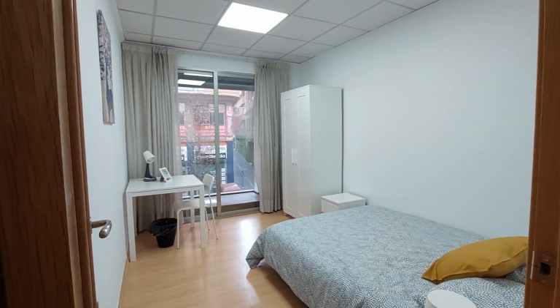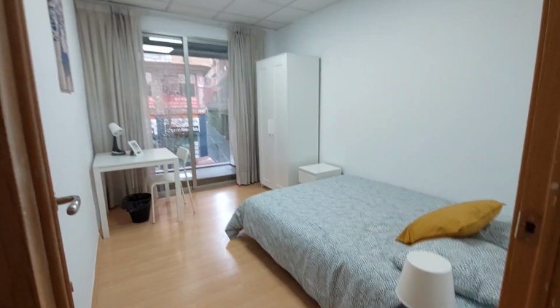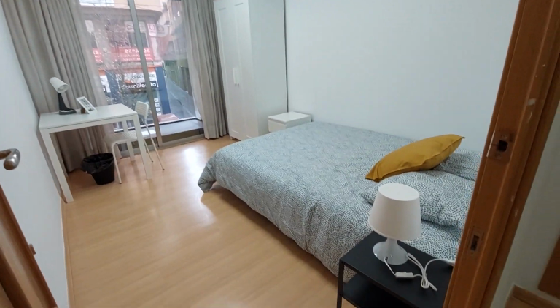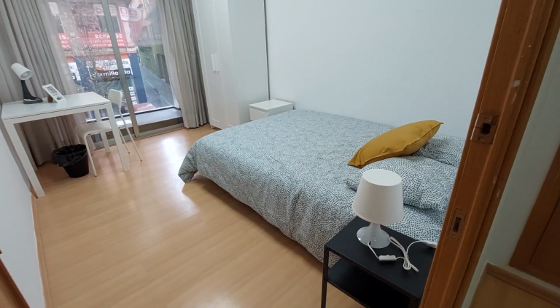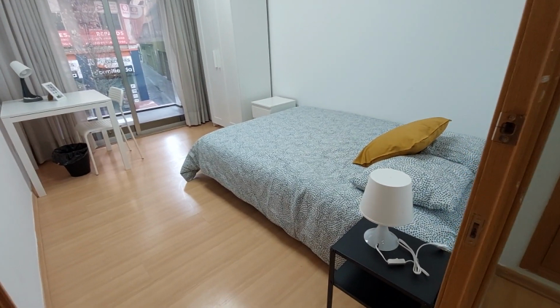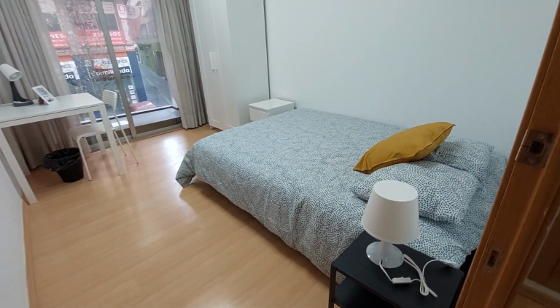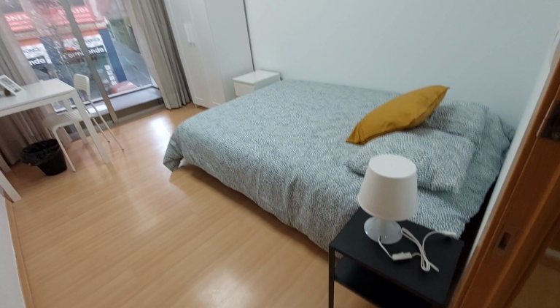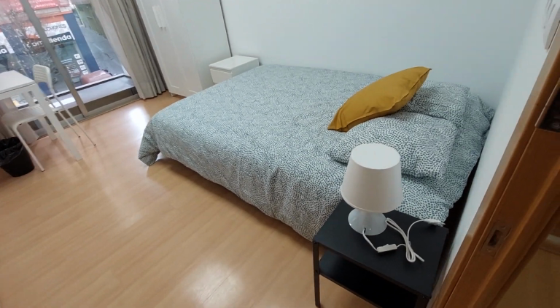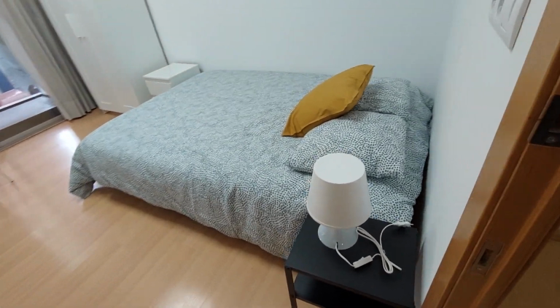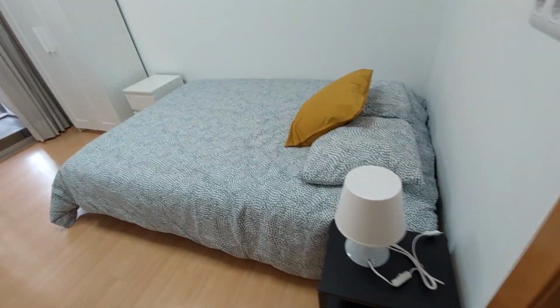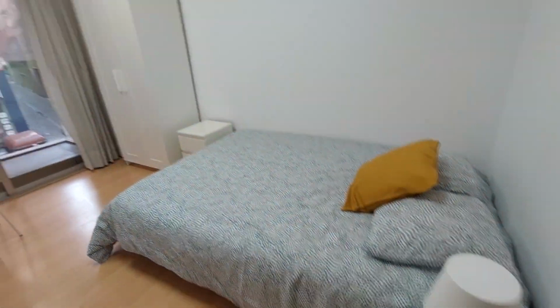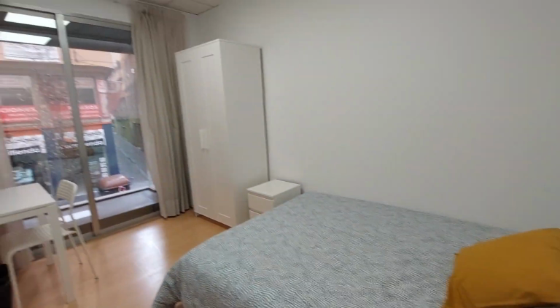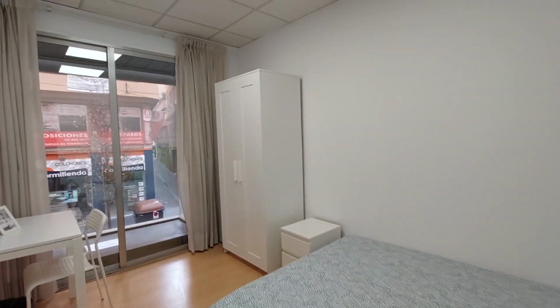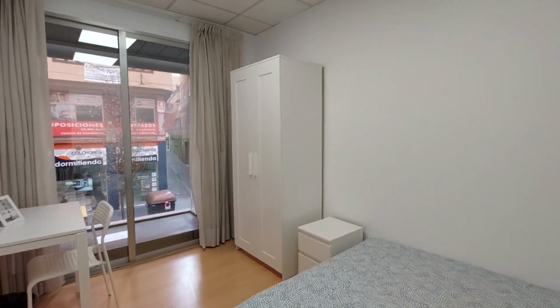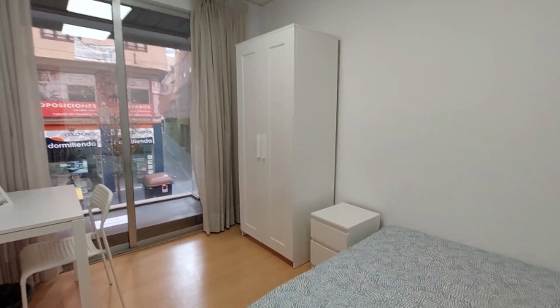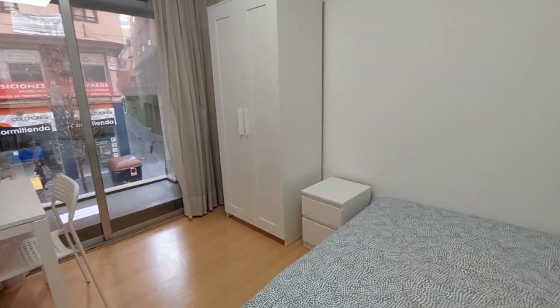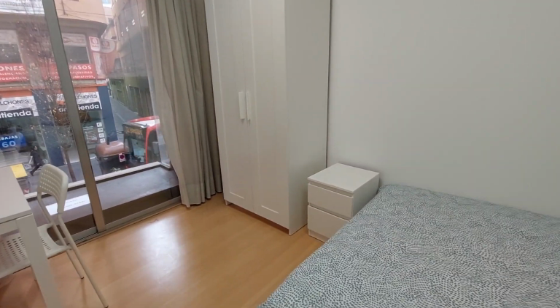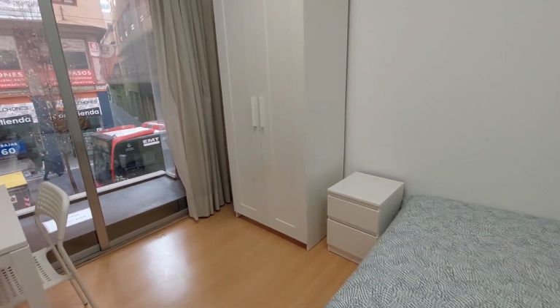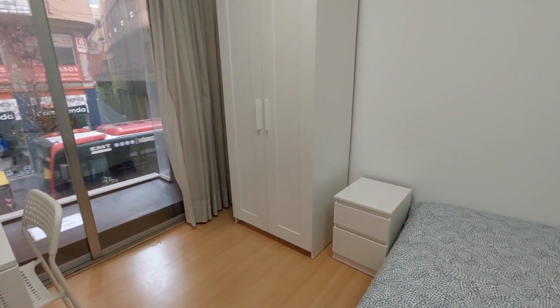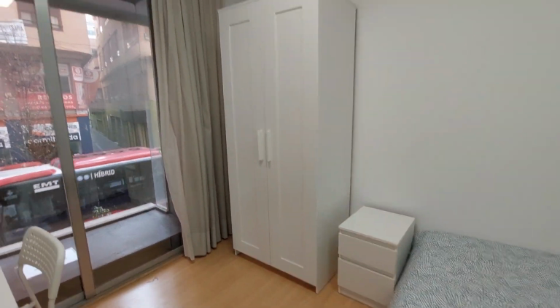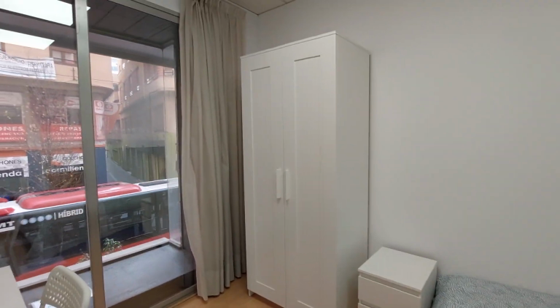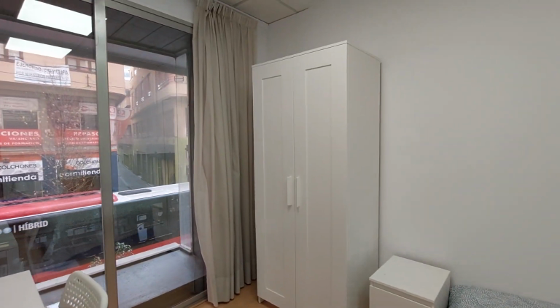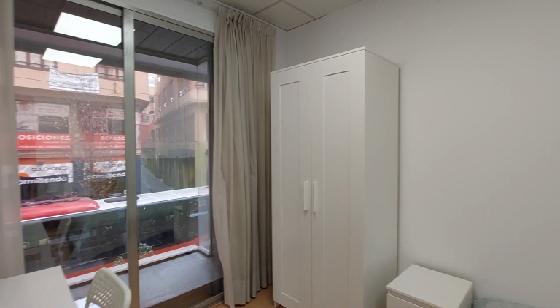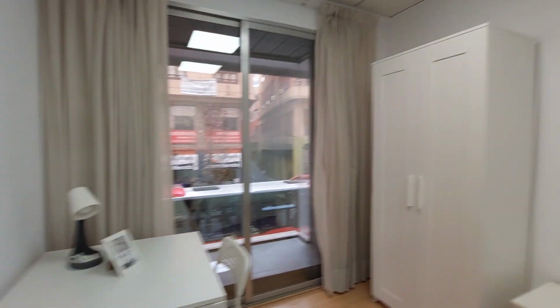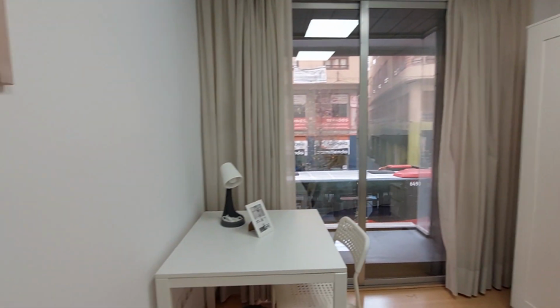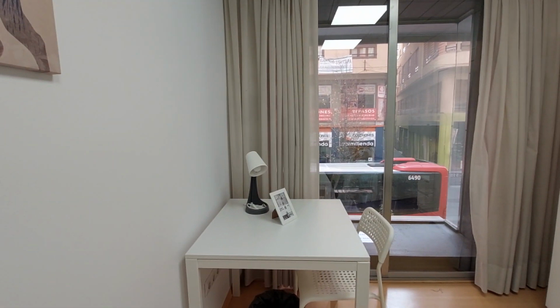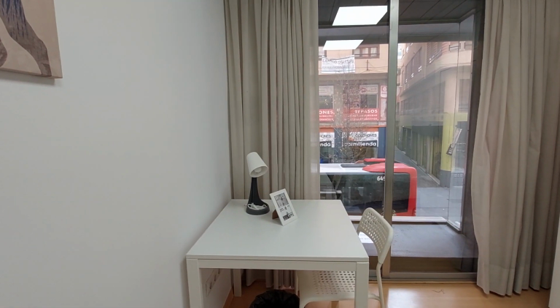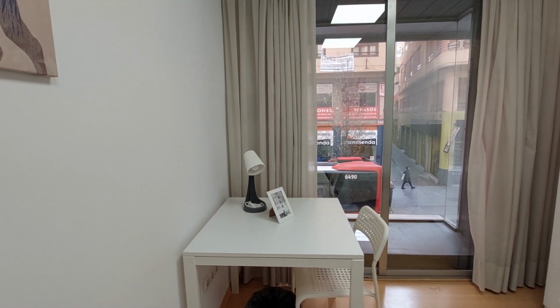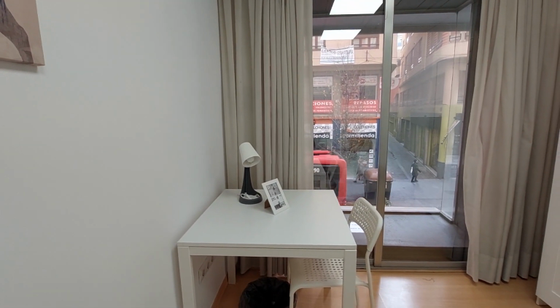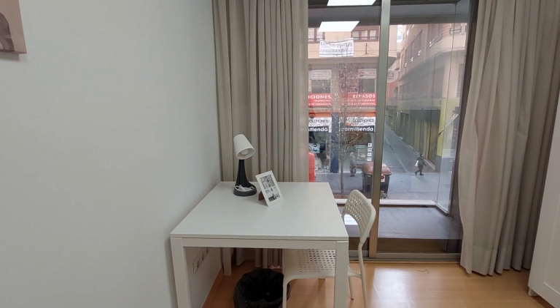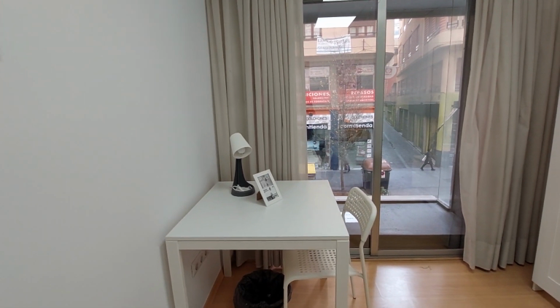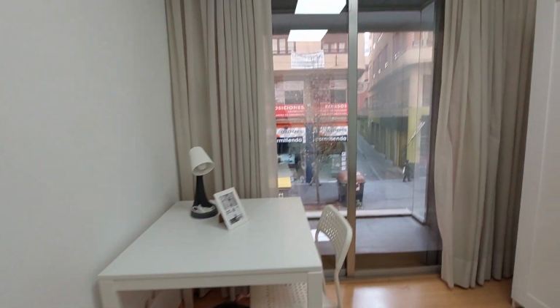This is the second bedroom. You have a double bed, a bedside table, and a lamp. You have a small chest up there, a two-door closet, a desk, and a chair.